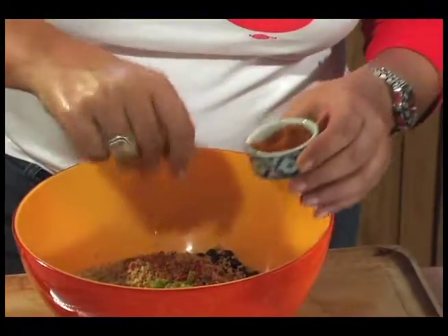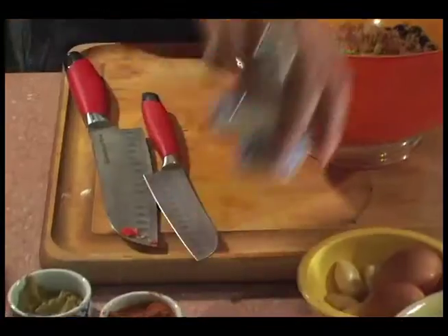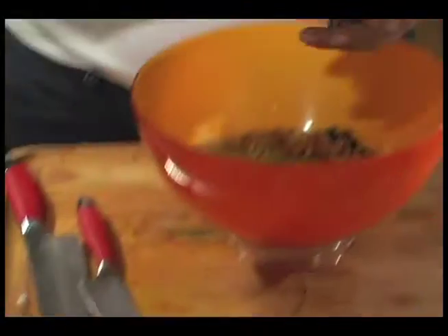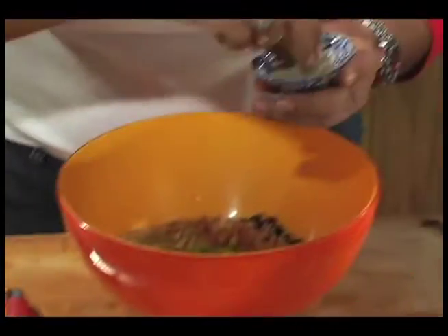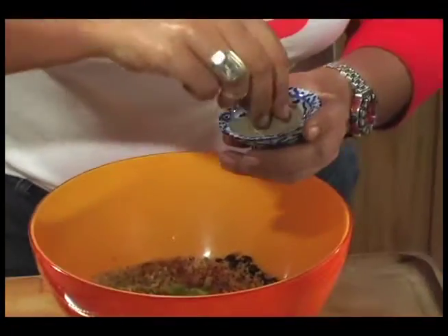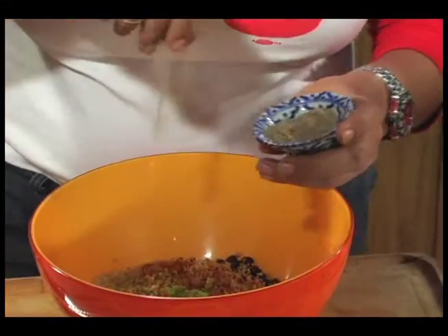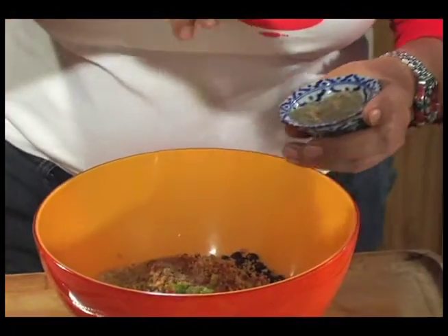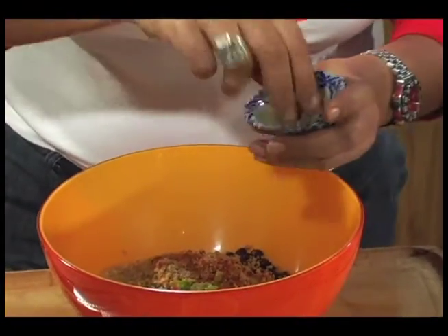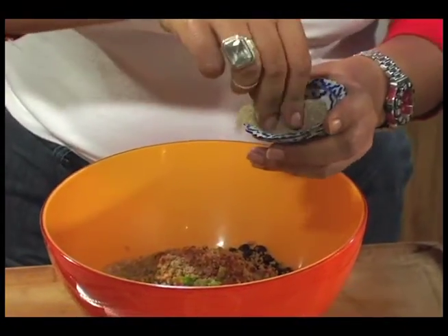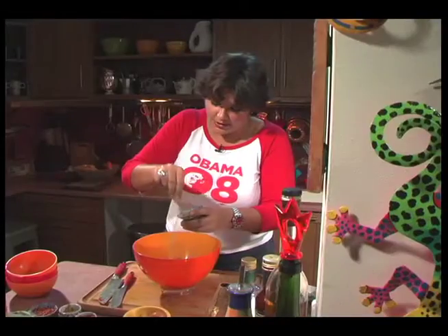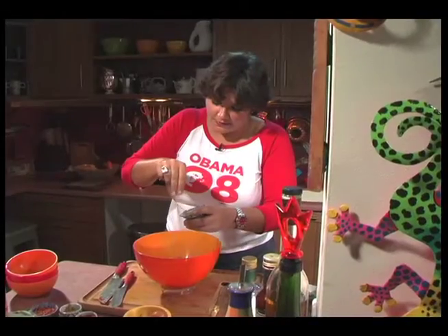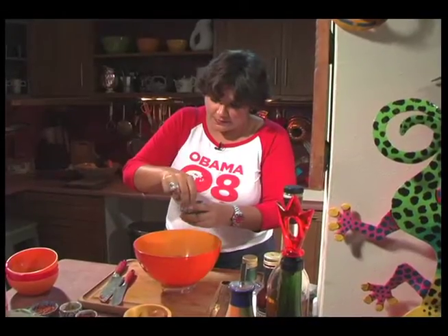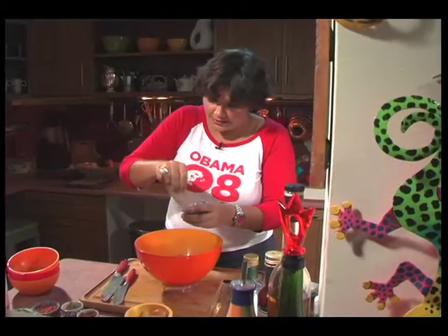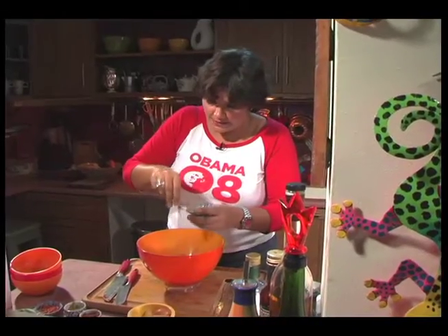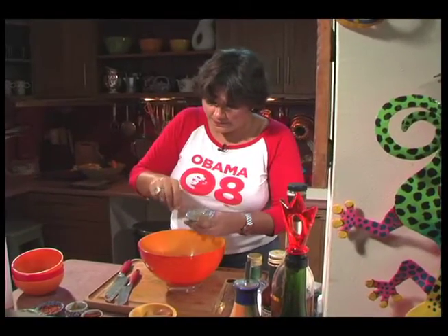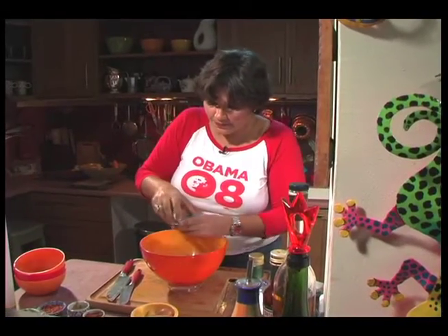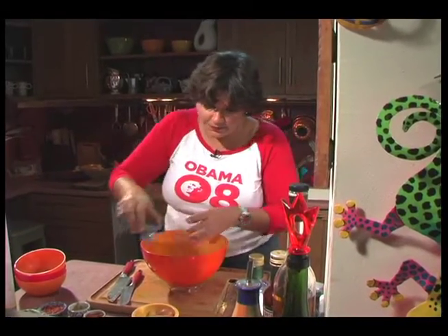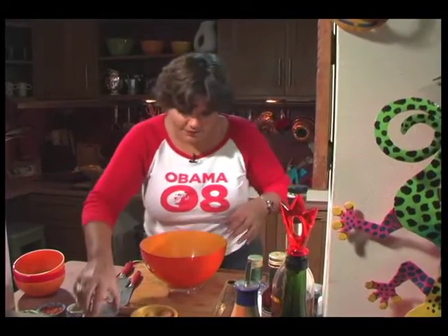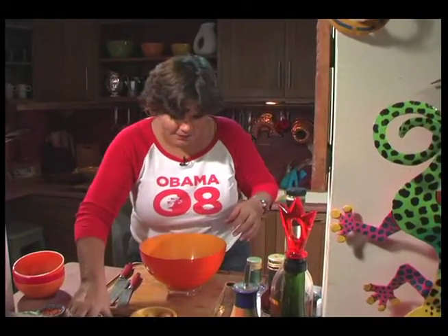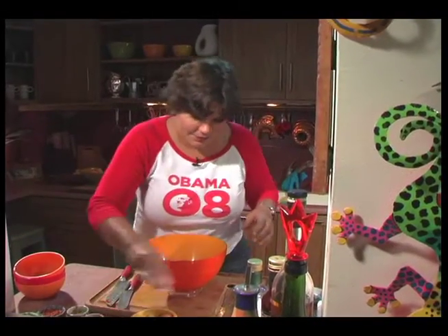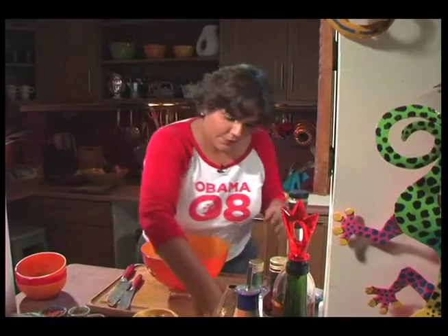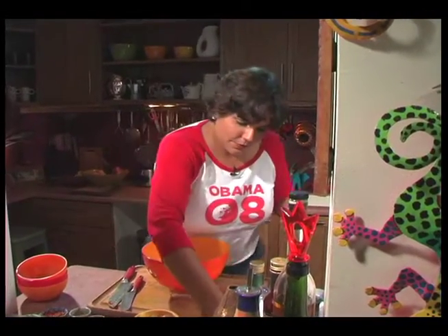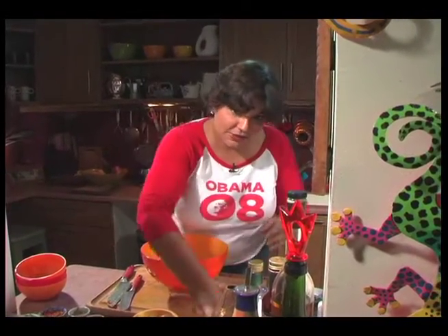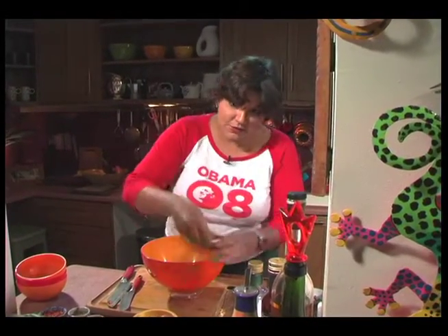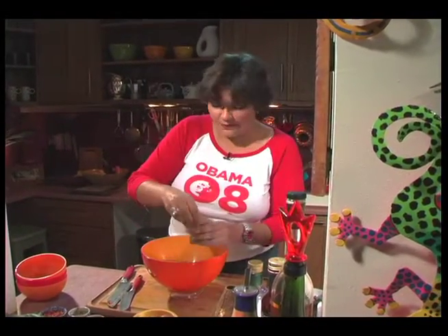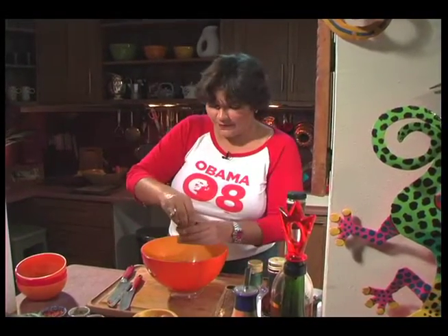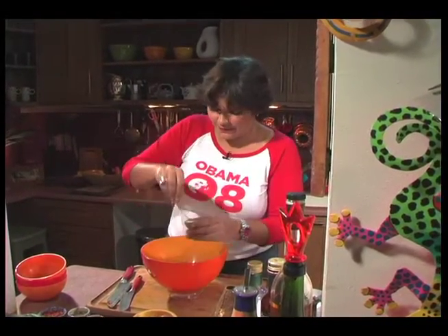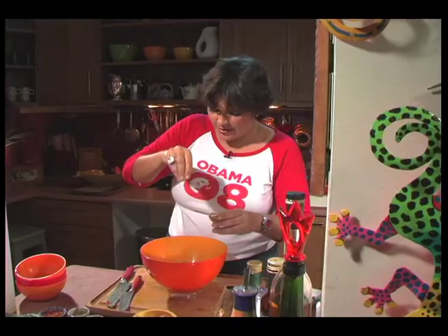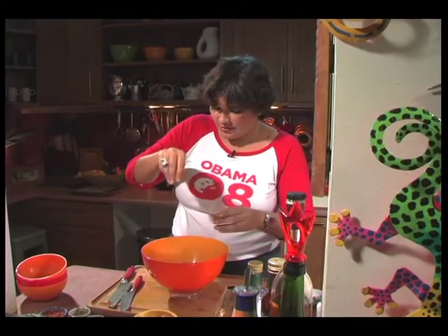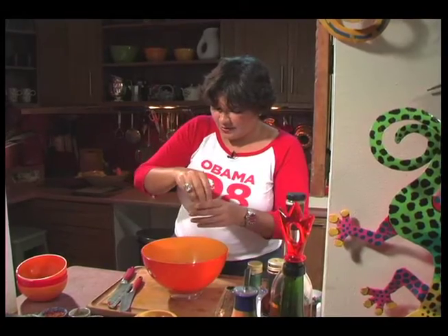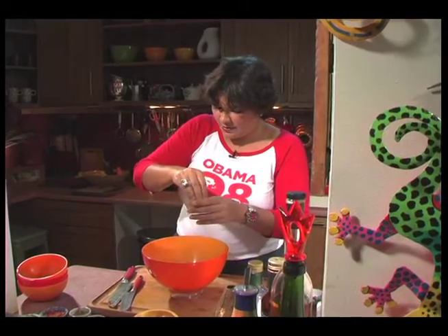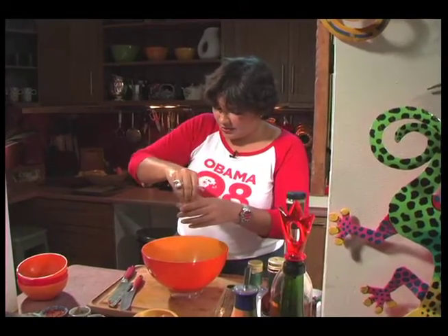A couple nice big pinches of celery salt, regular salt — a big ol' pinch there.